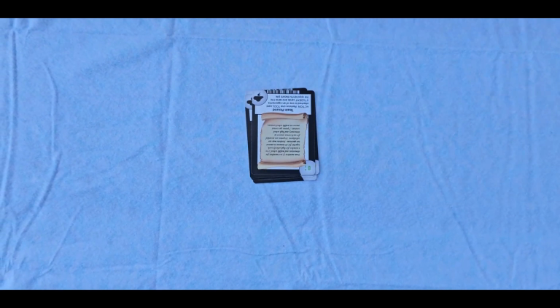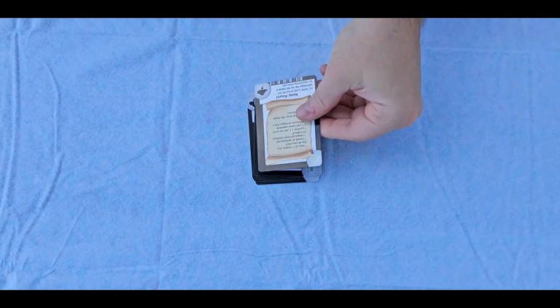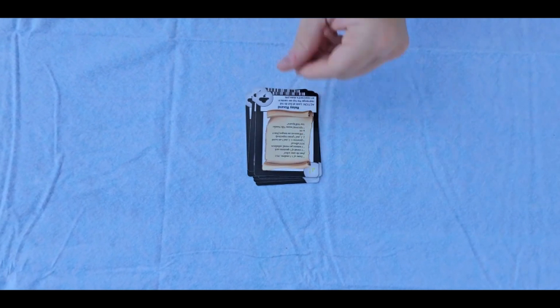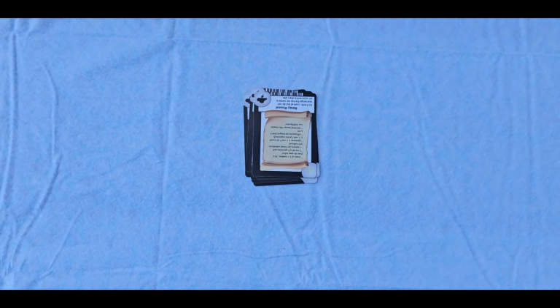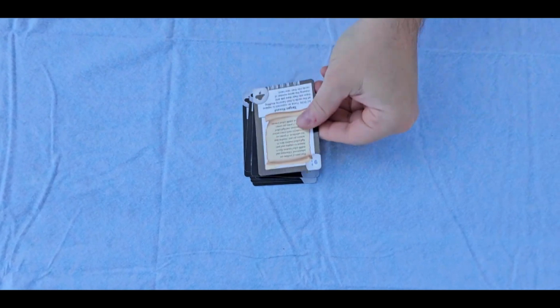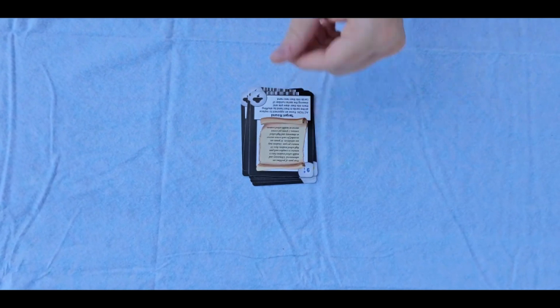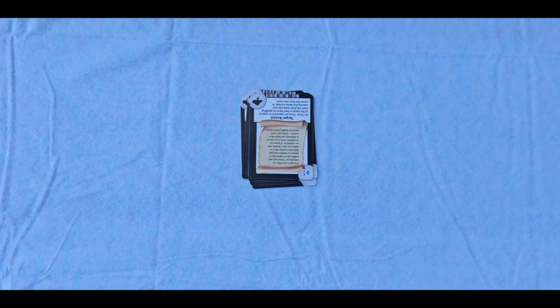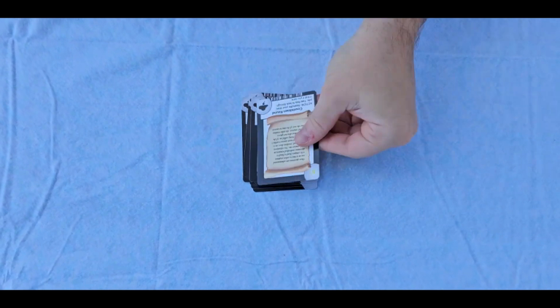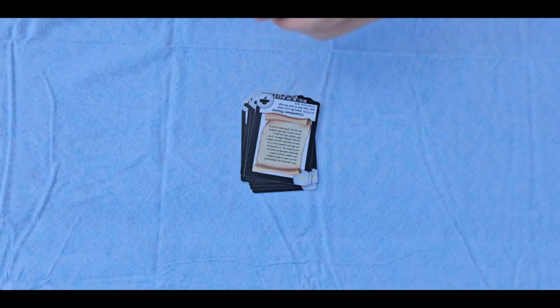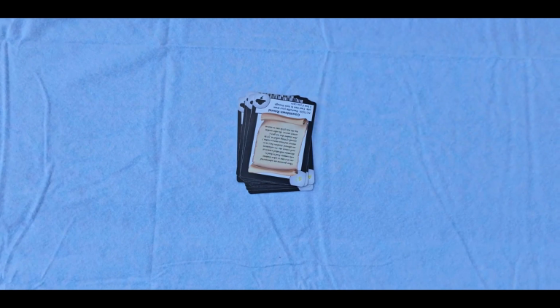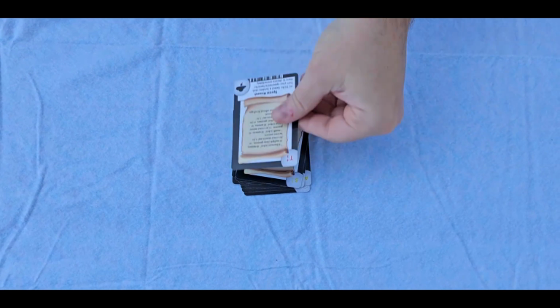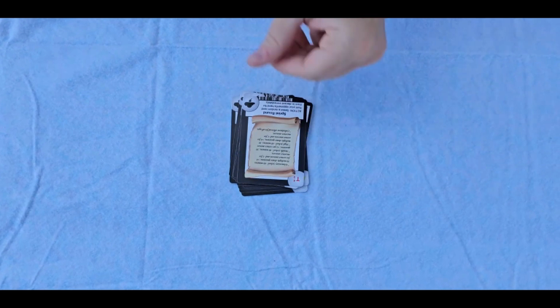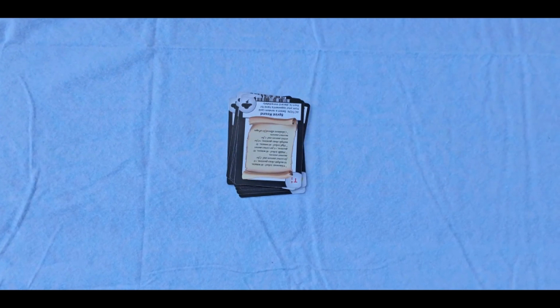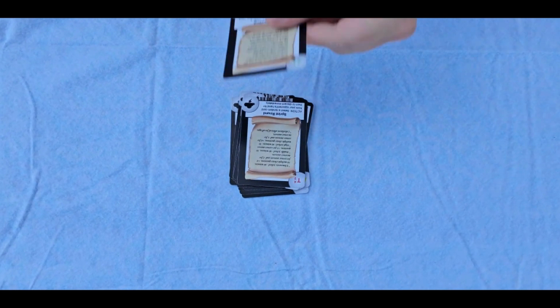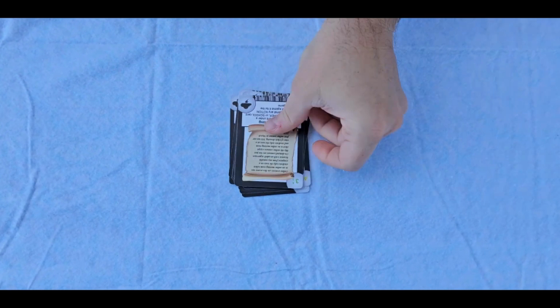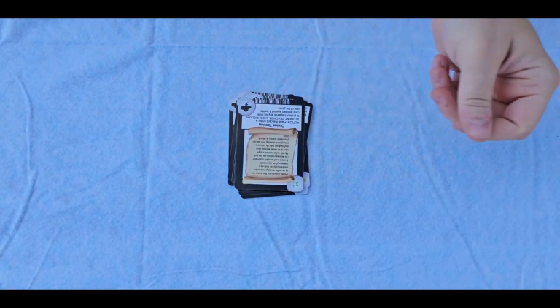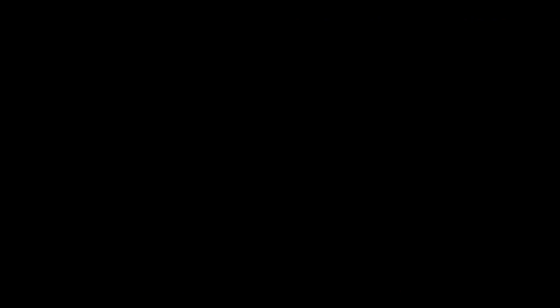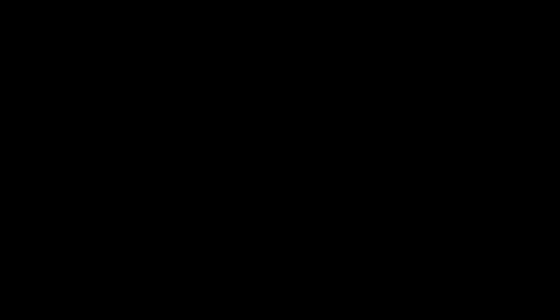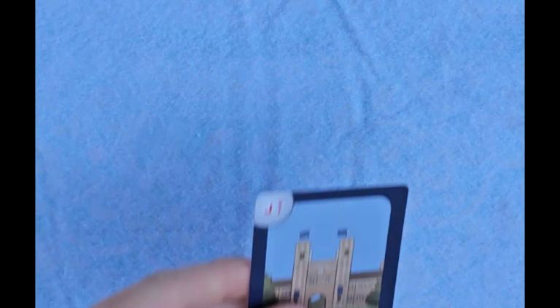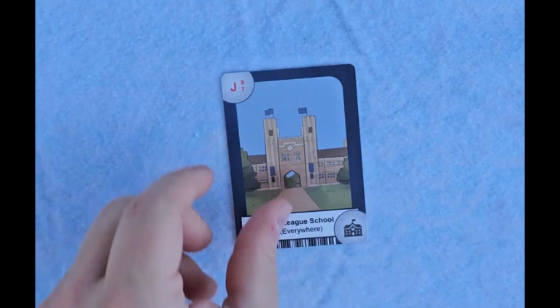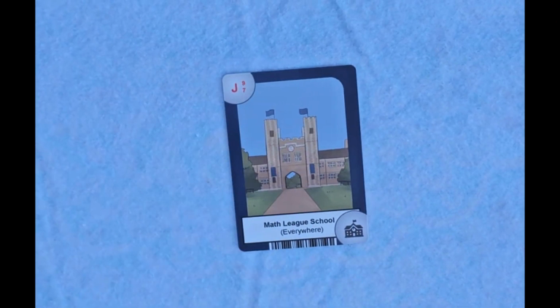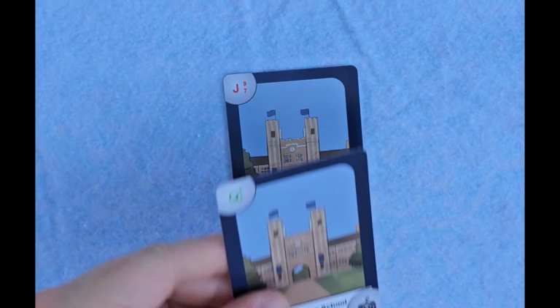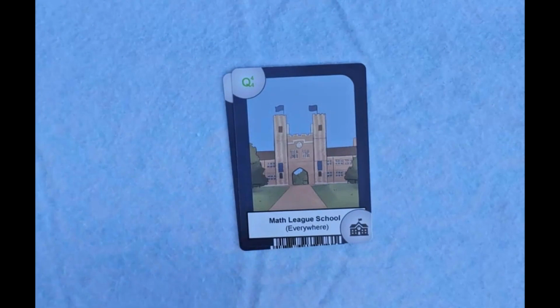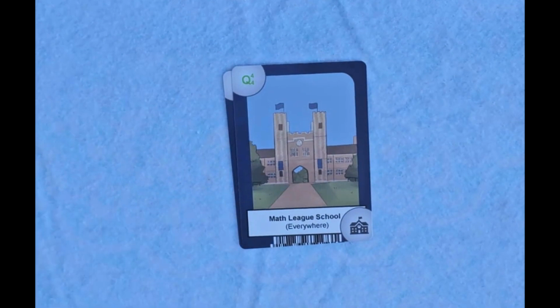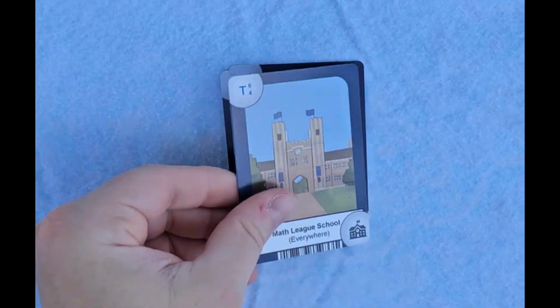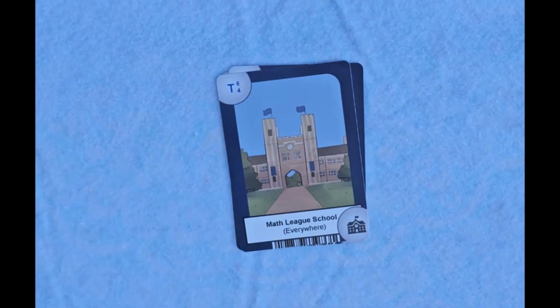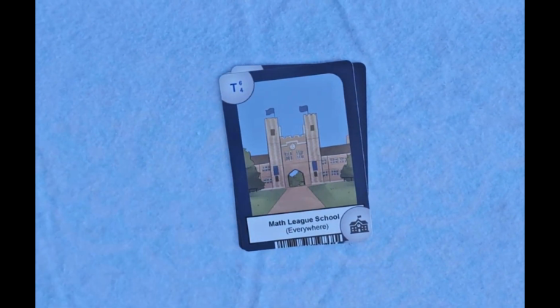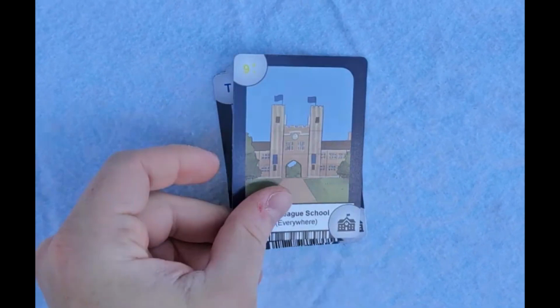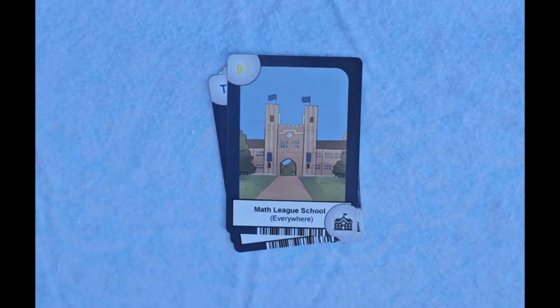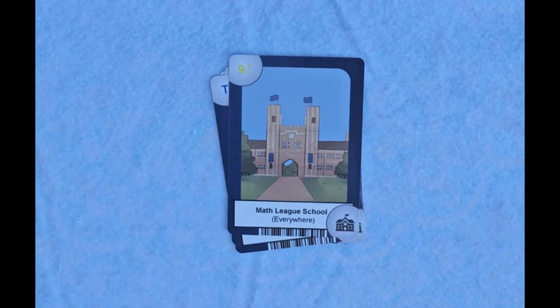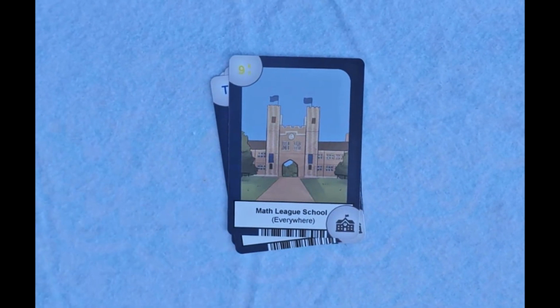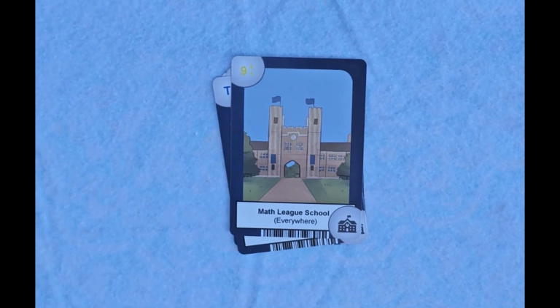So after you get your starter deck, be sure to order your custom deck and get friends and teachers from your school to do the same. You can even order a deck with your school's picture on it to leverage more of the in-game advantages.